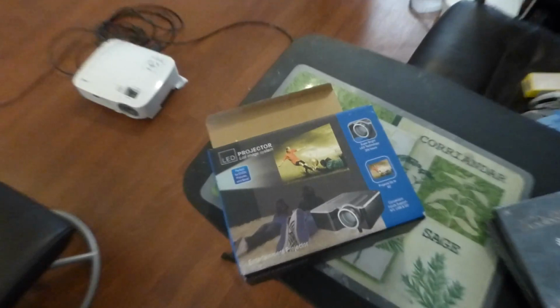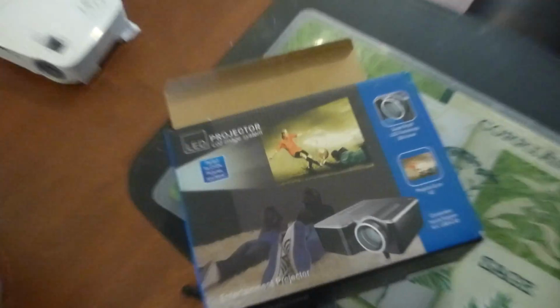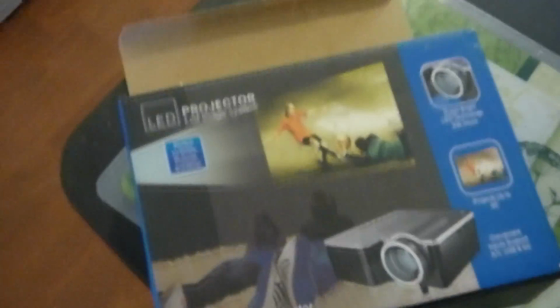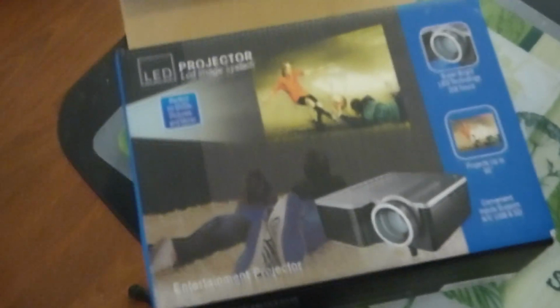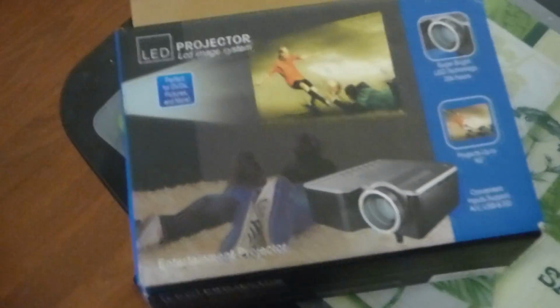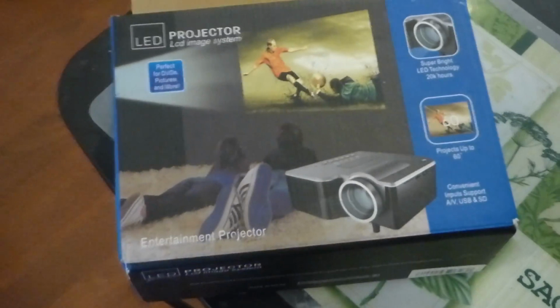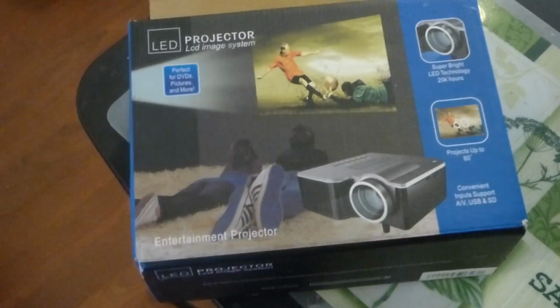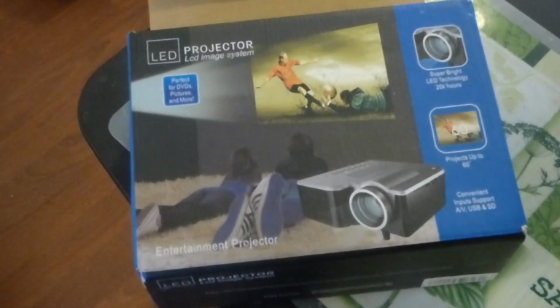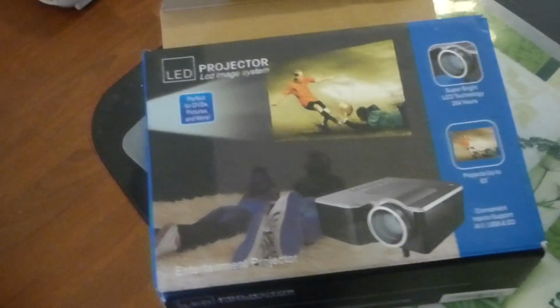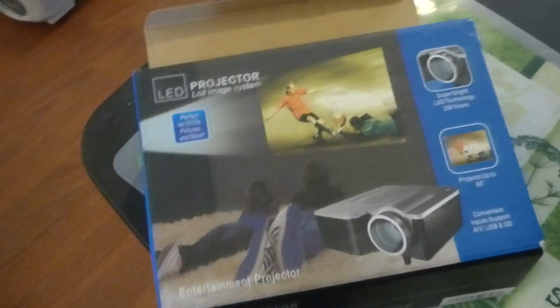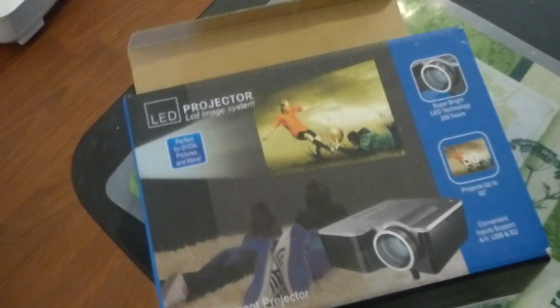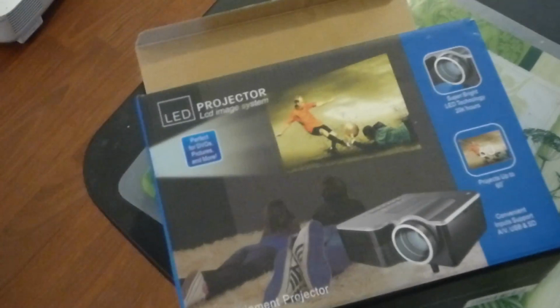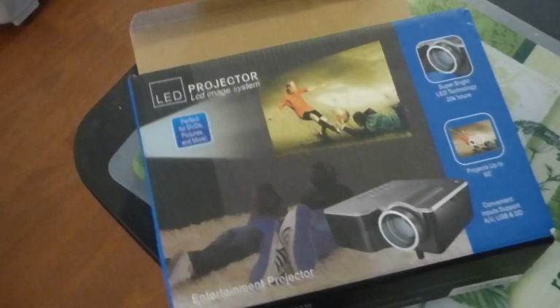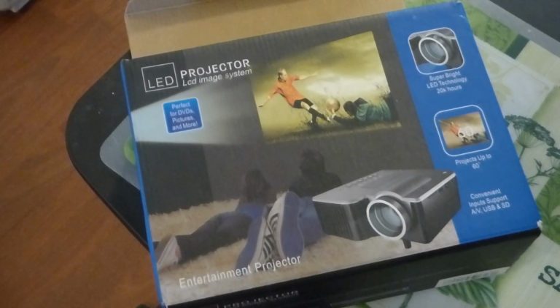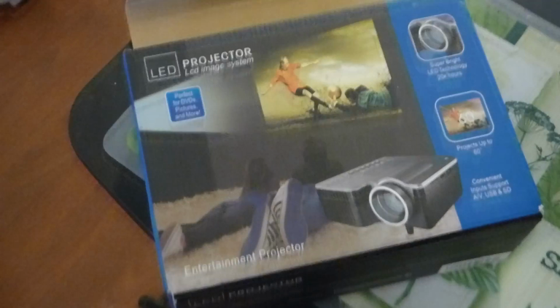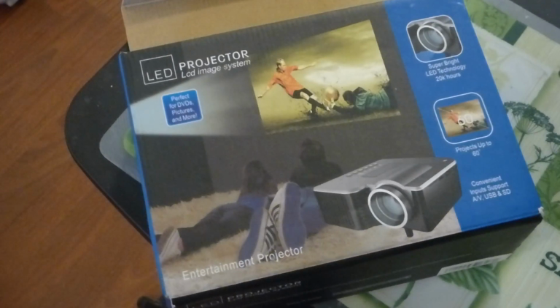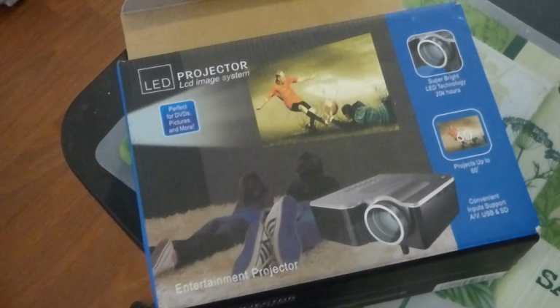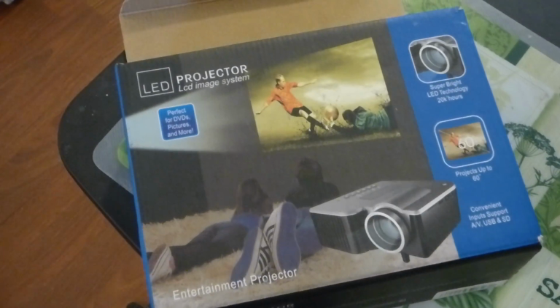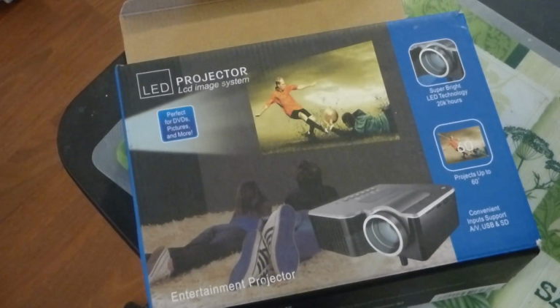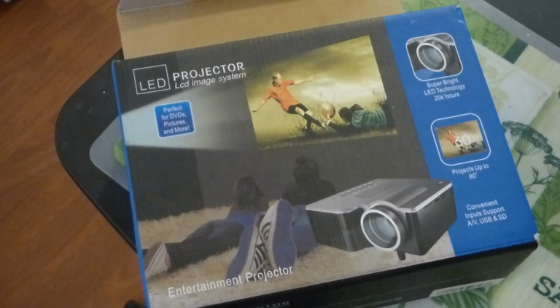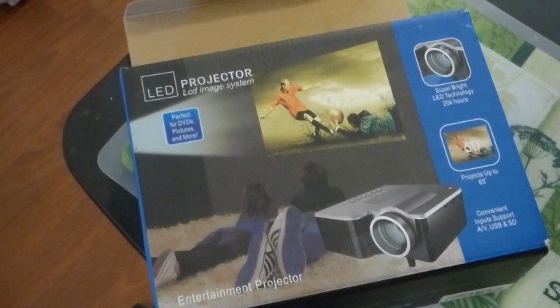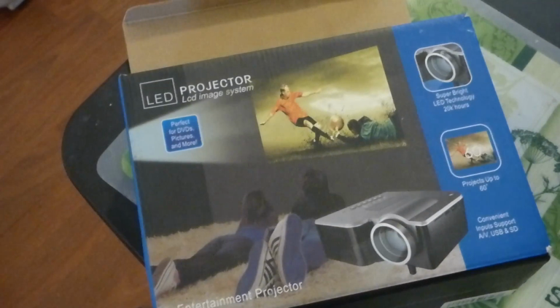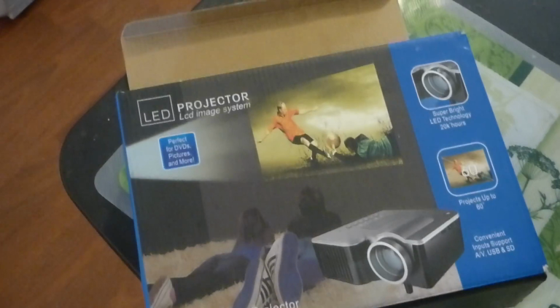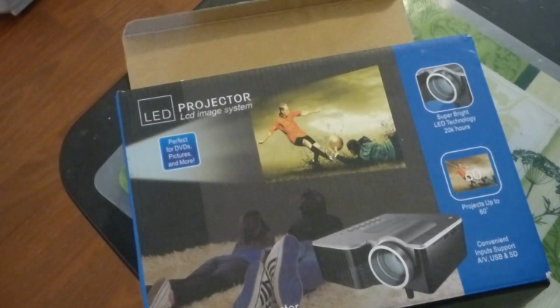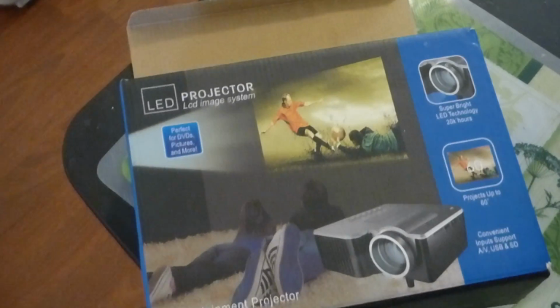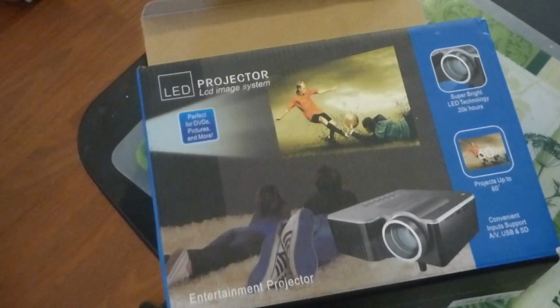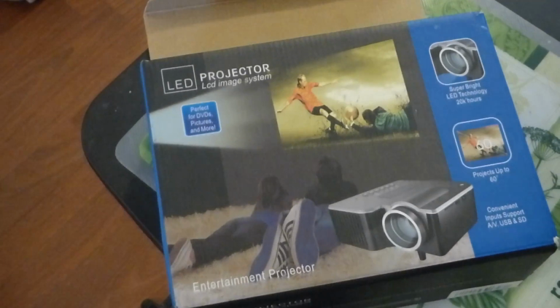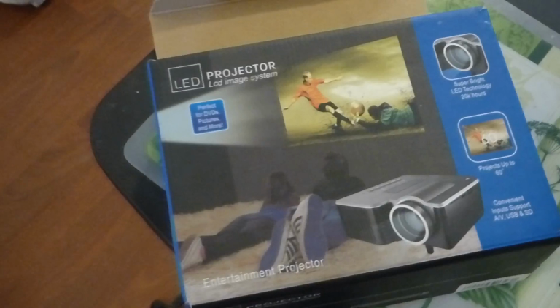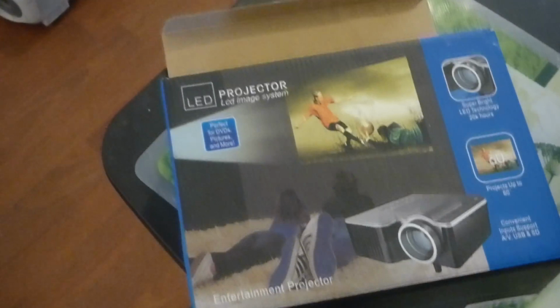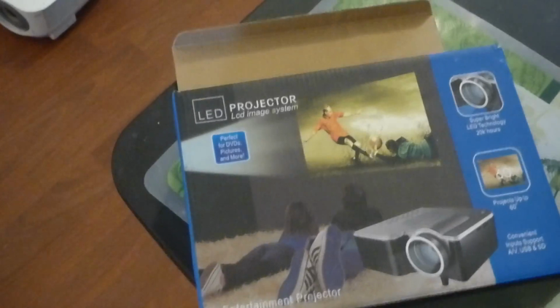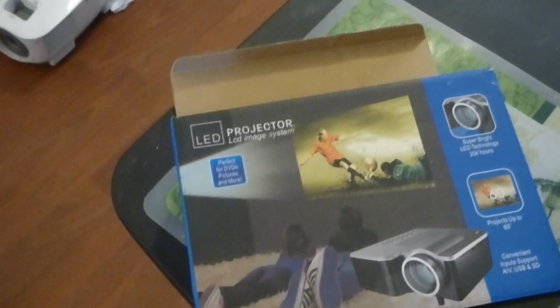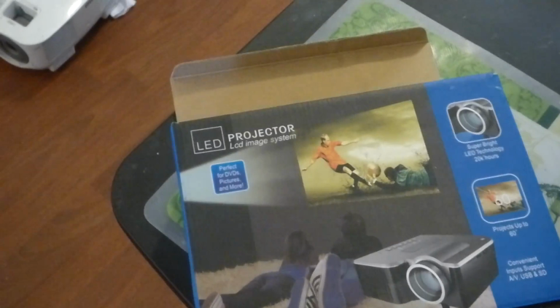How you guys doing out there? My name is Kenneth Bird. I'm the creator of Crystal H Technology Projection Screens using smart technology gain, and let me tell you, Project Sleeping Giant is a beast.